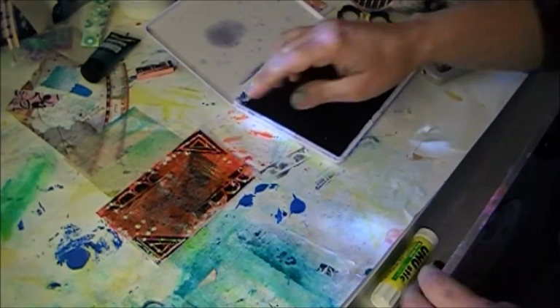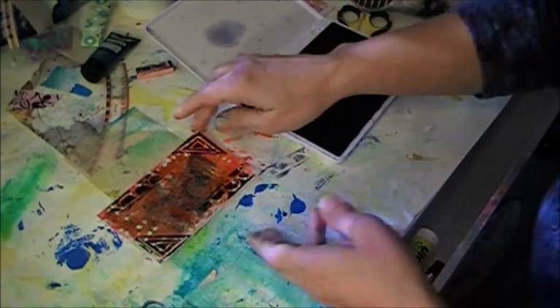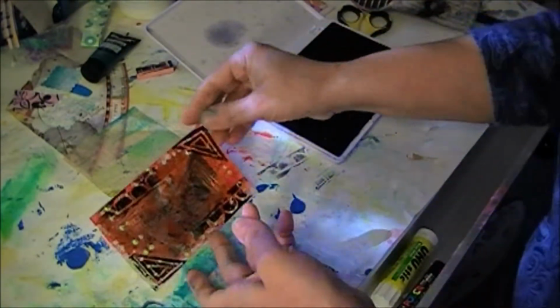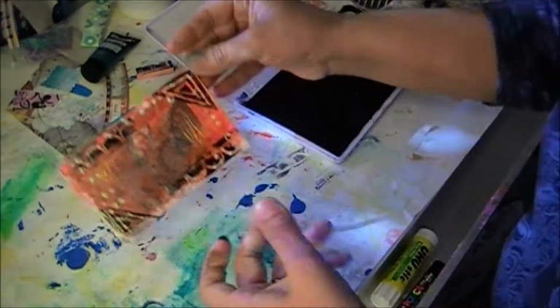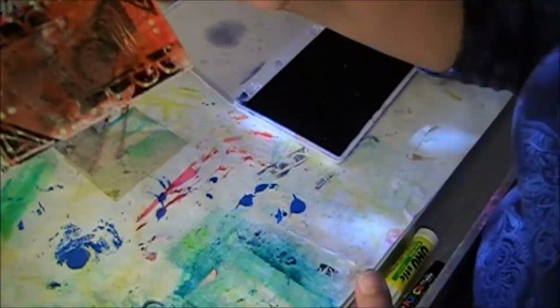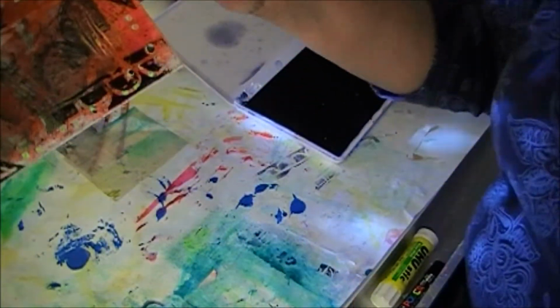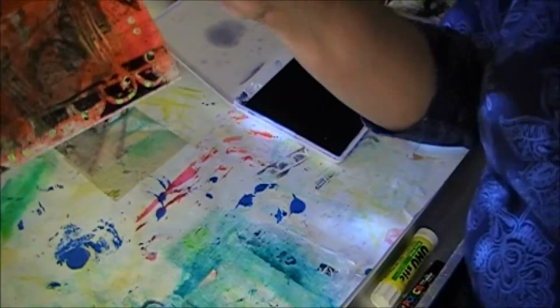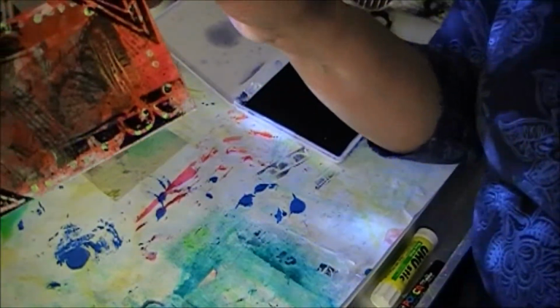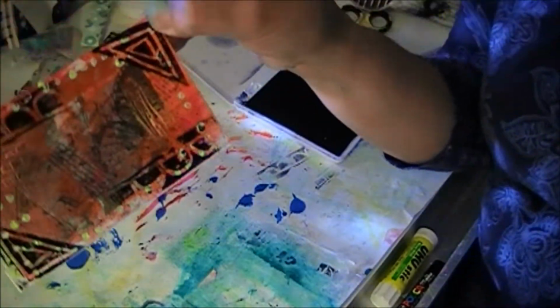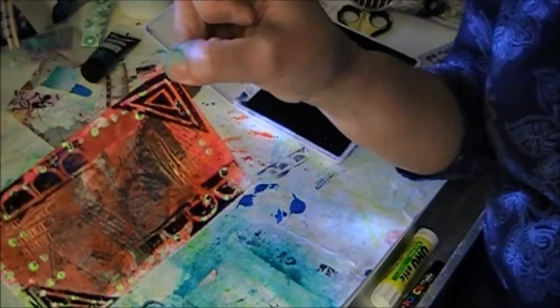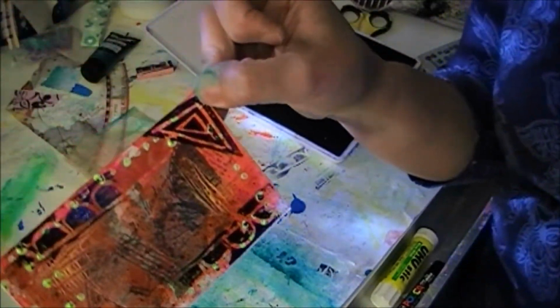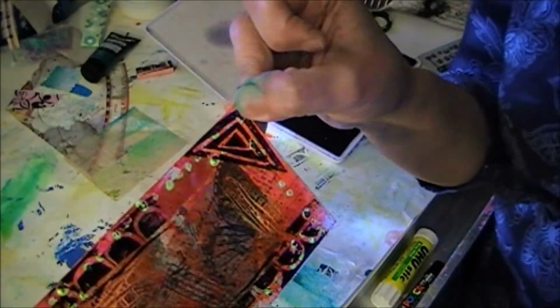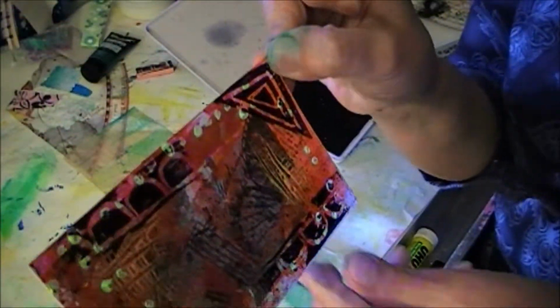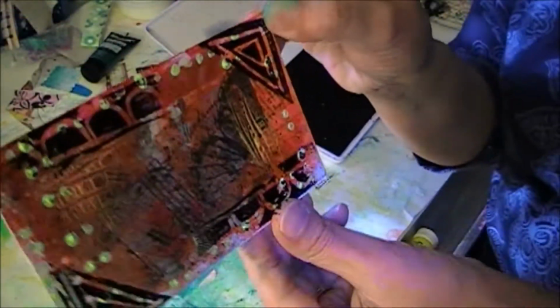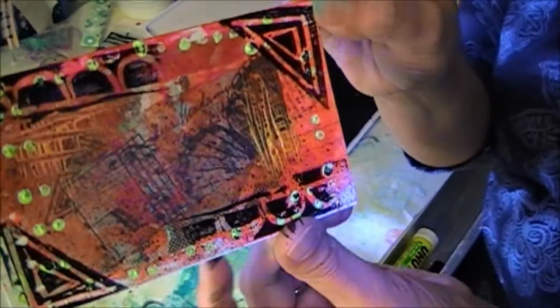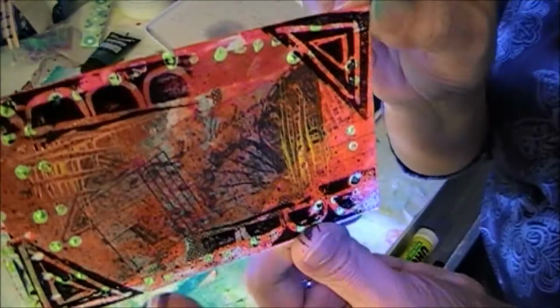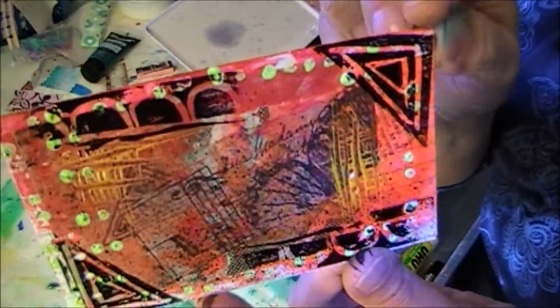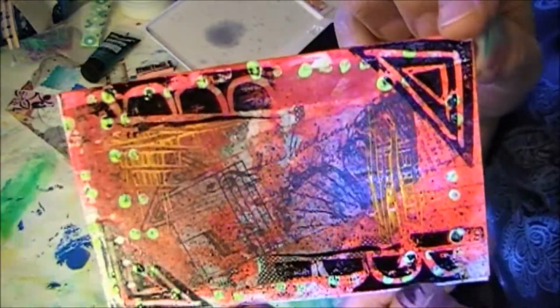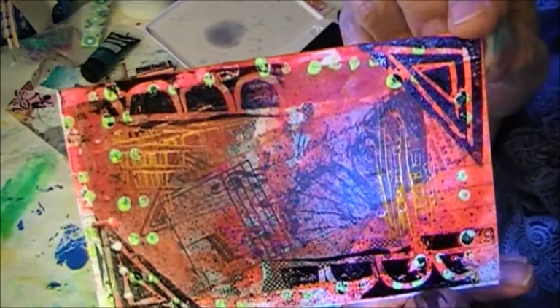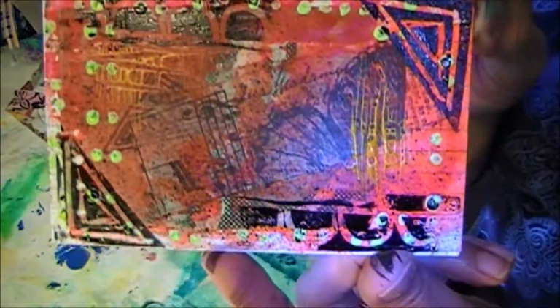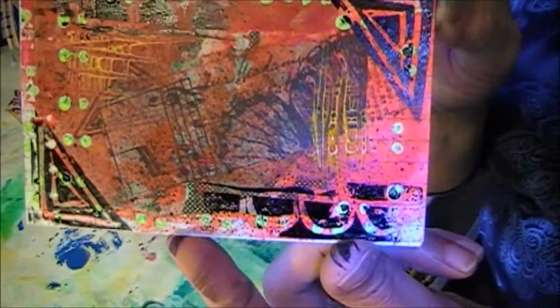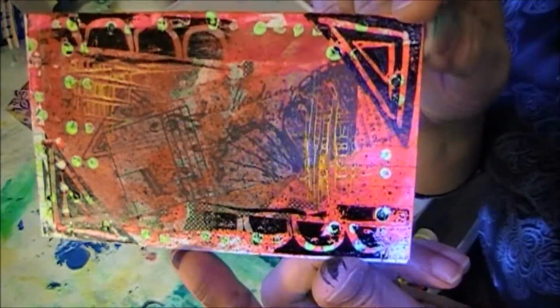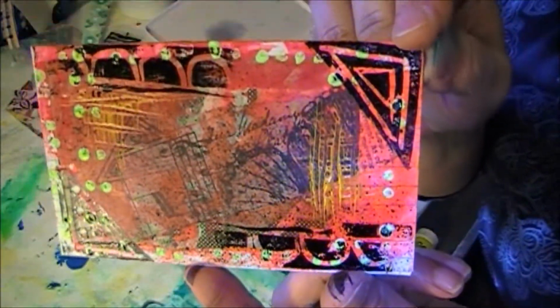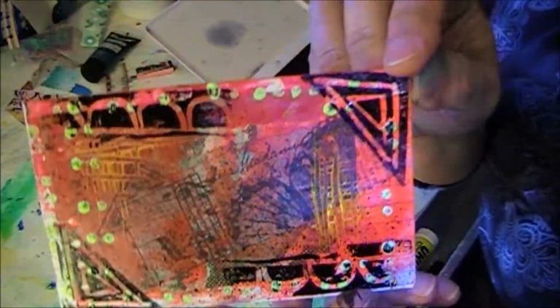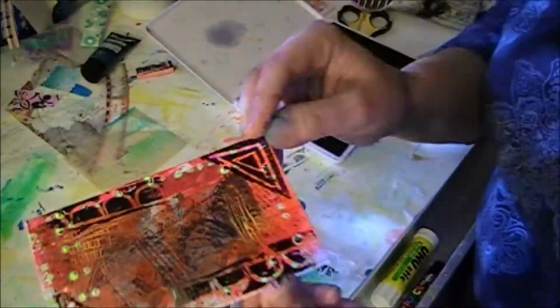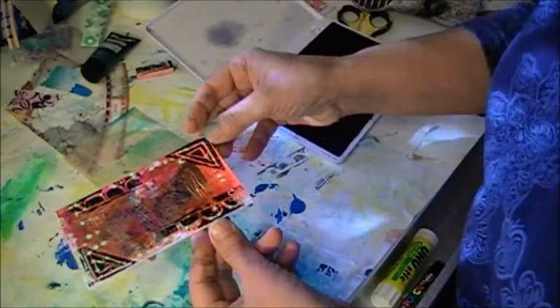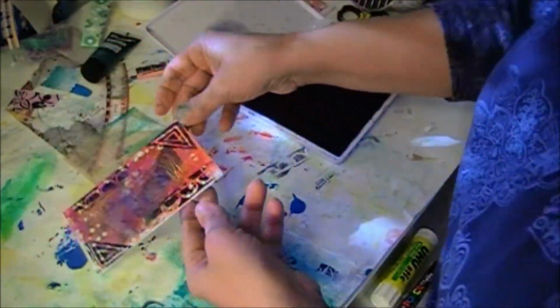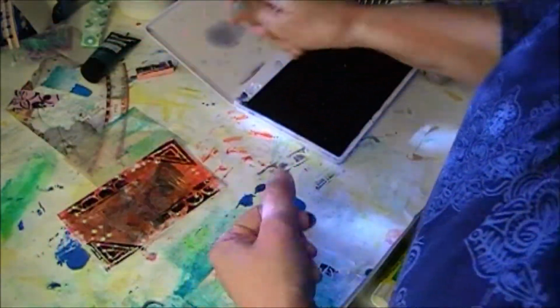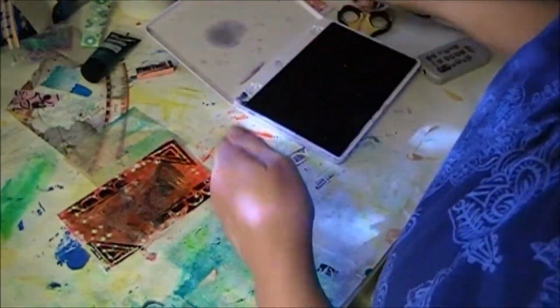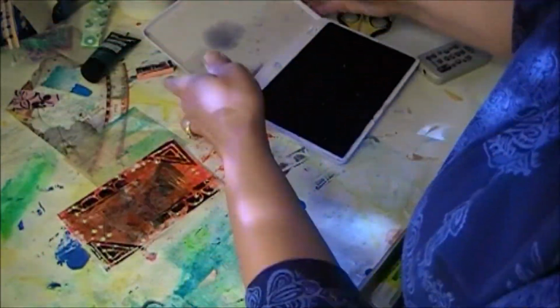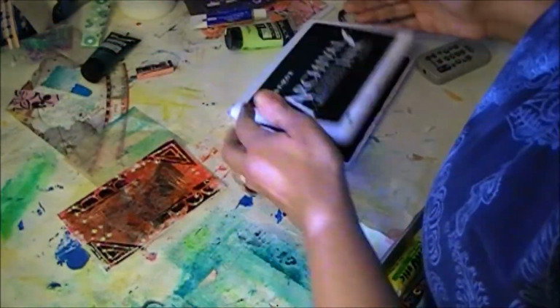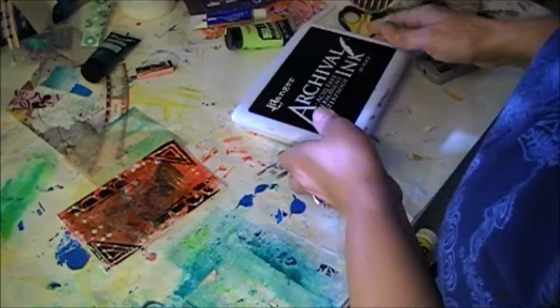Okay, so this is the look I've got so far. Just using different layers.